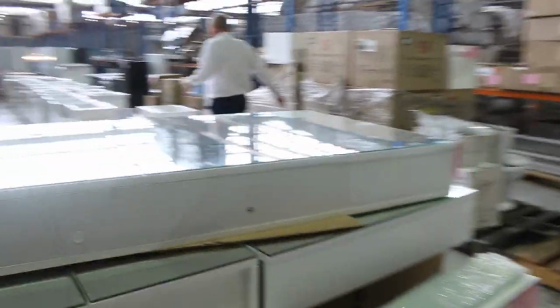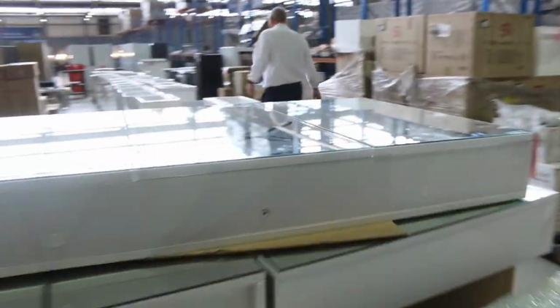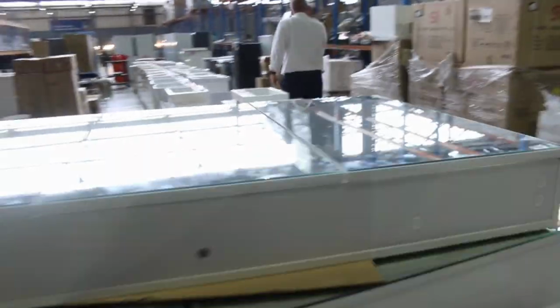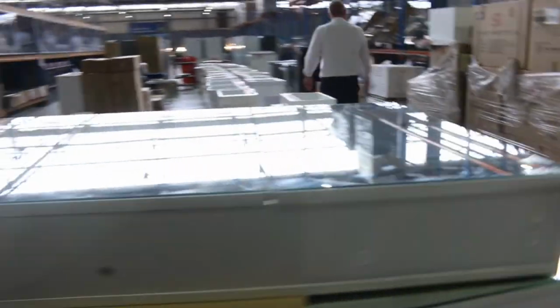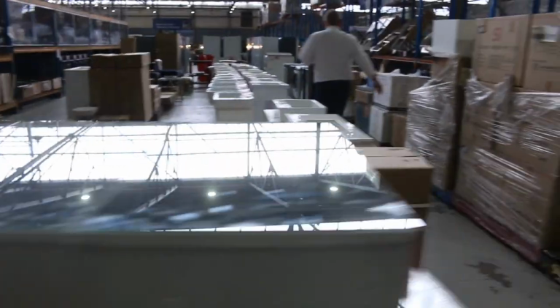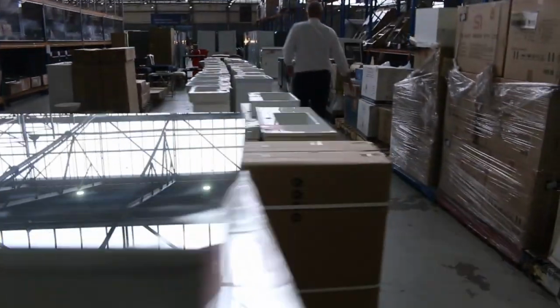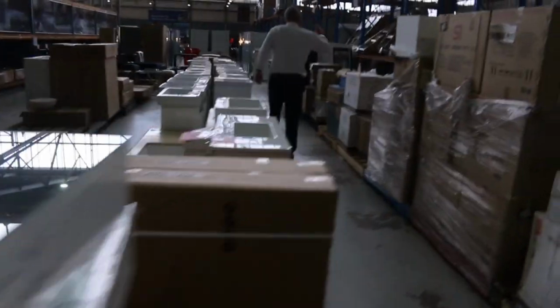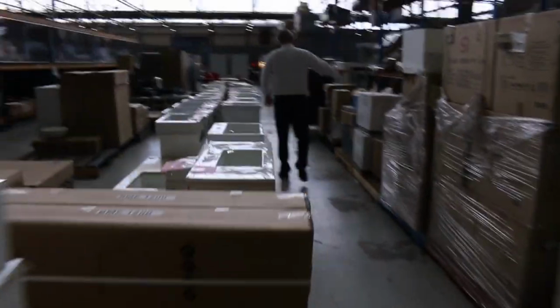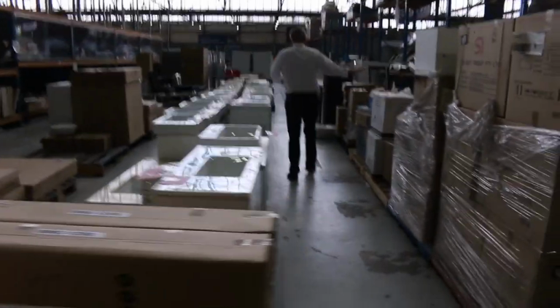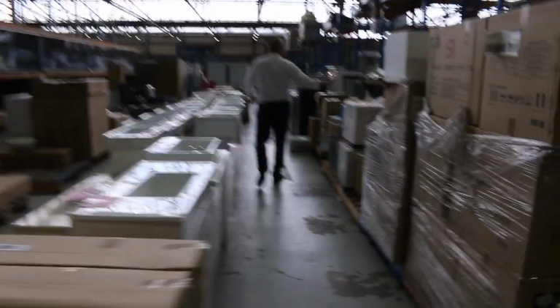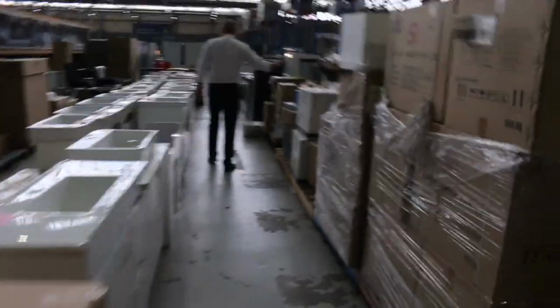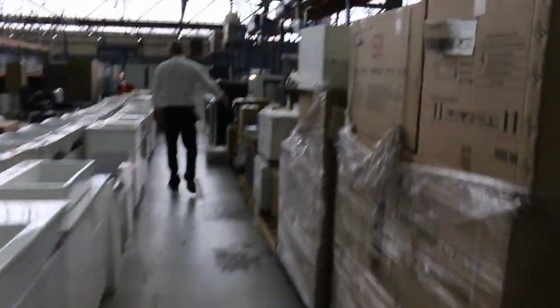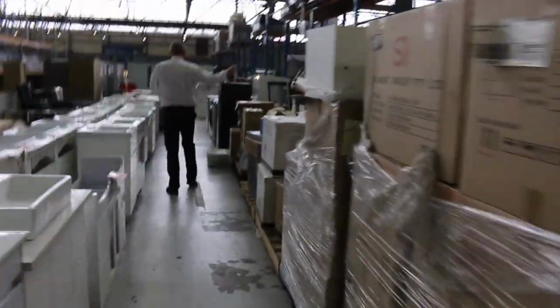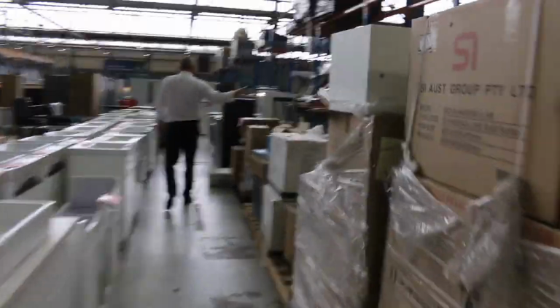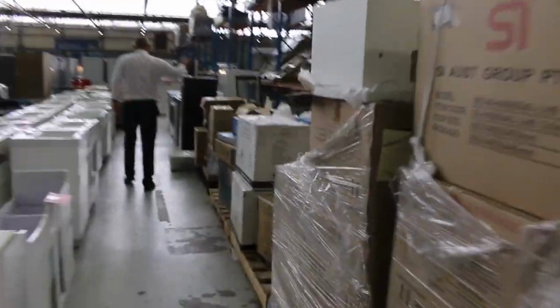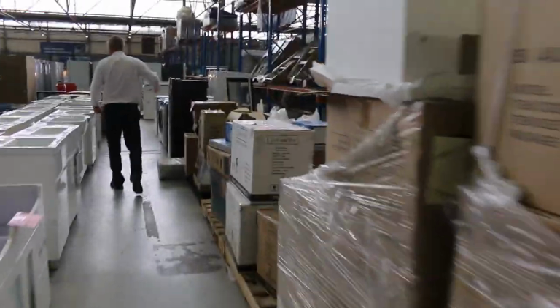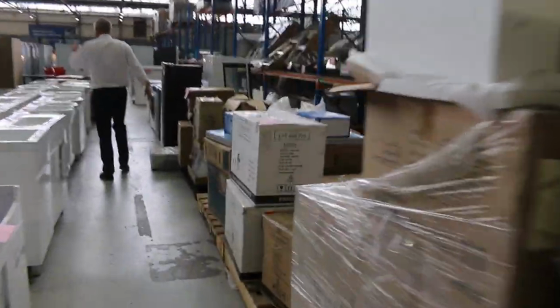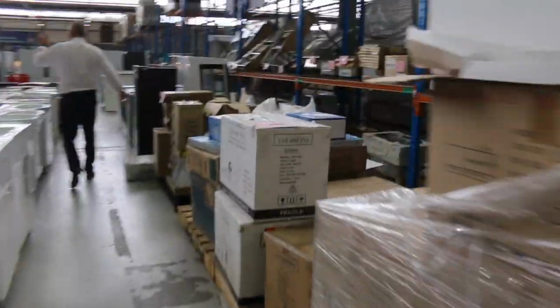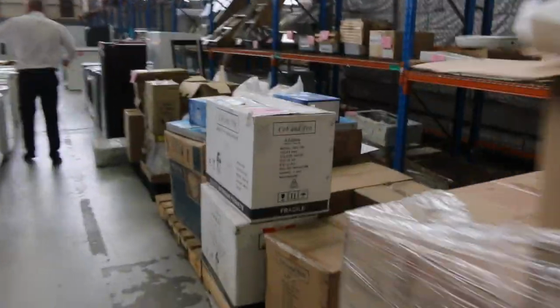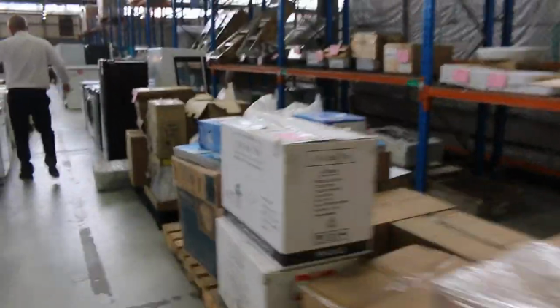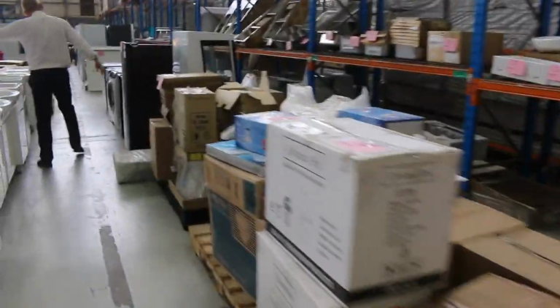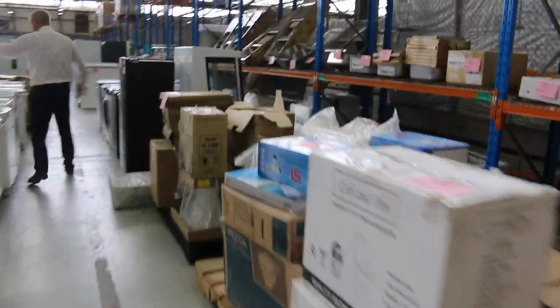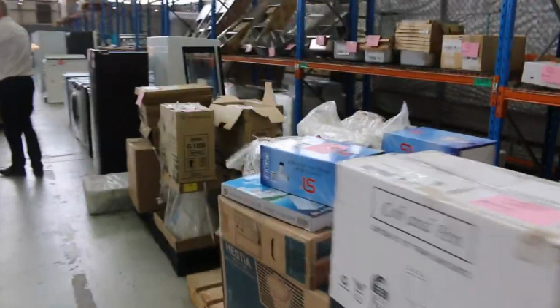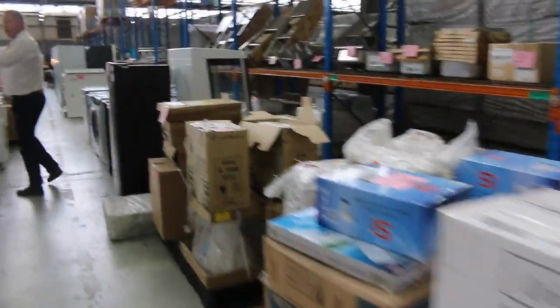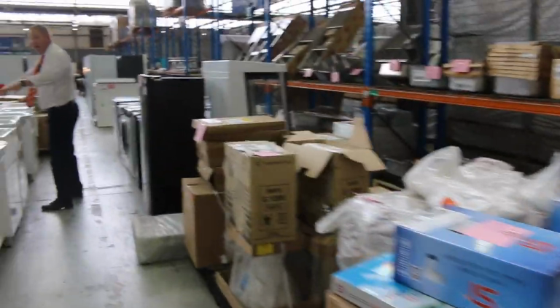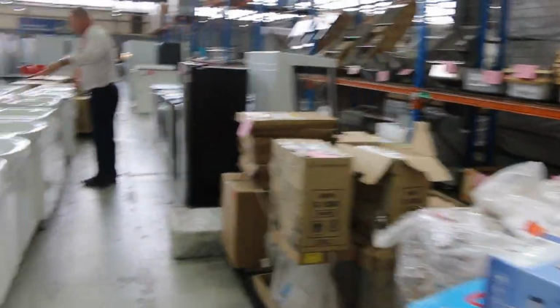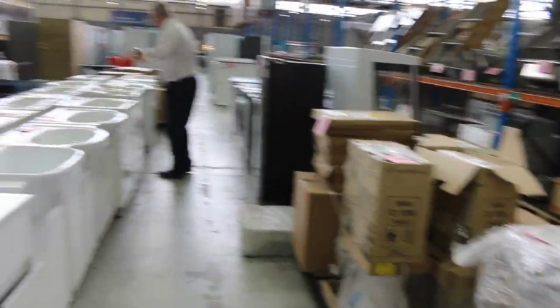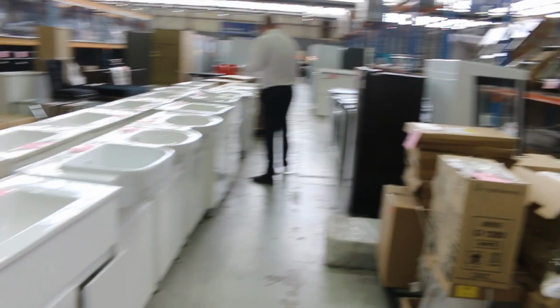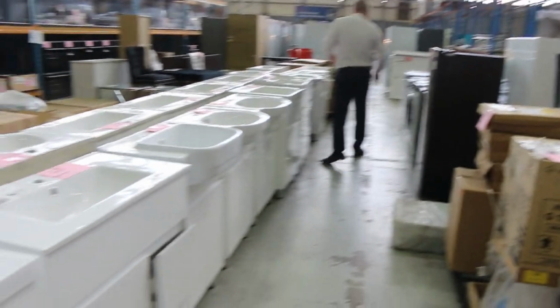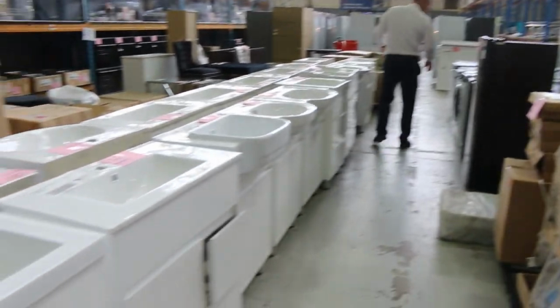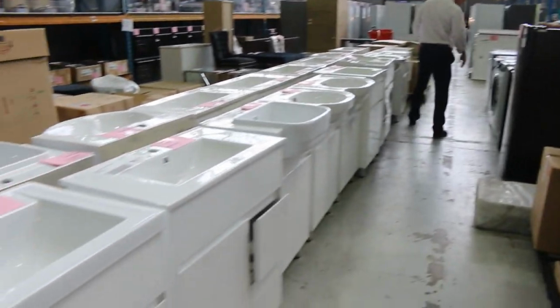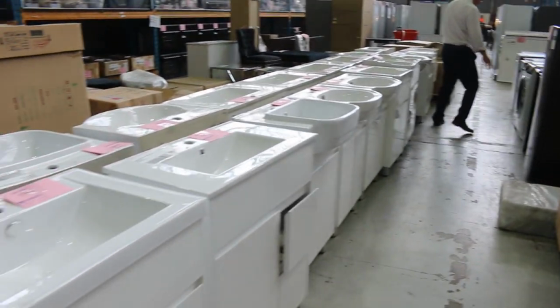There's not too many shaving cabinets left now. Toilet suites — I can see lots of toilet suites, and here's more of these beautiful freestanding vanities on this side.